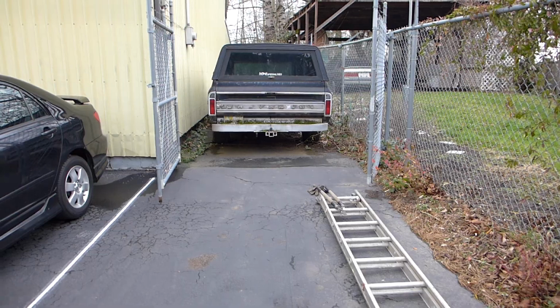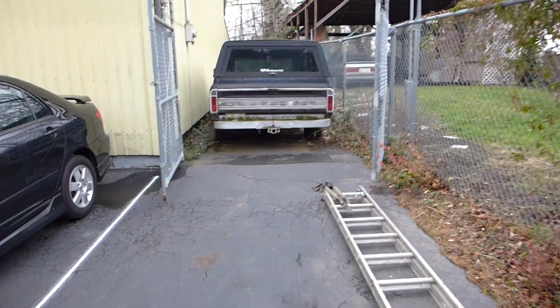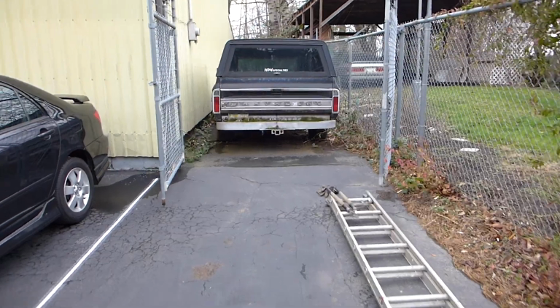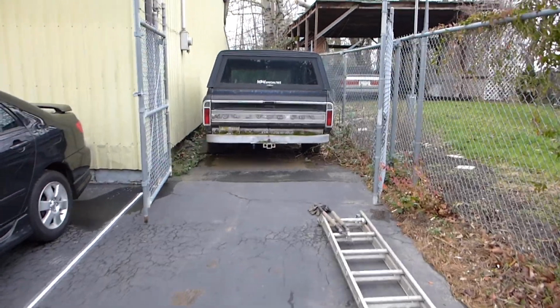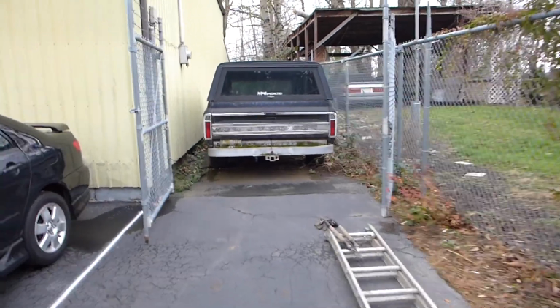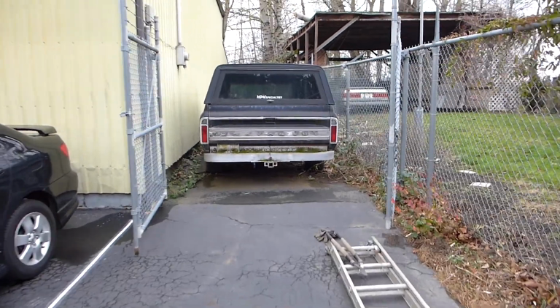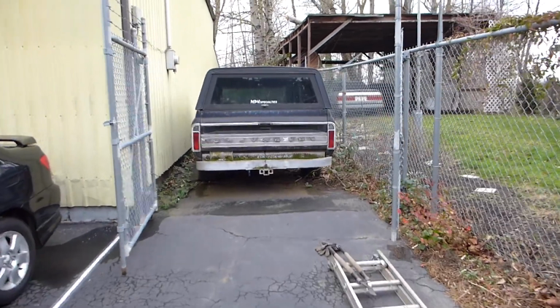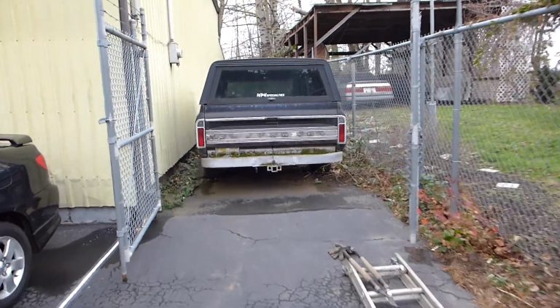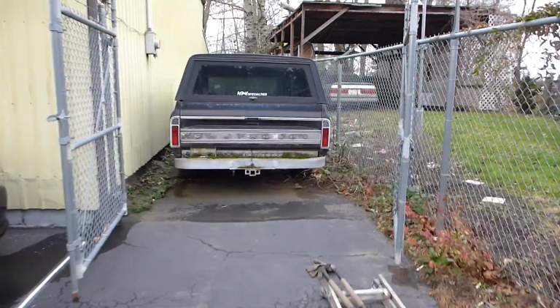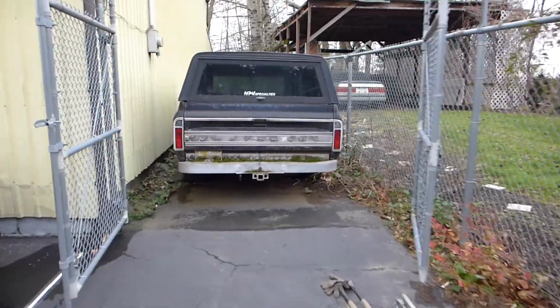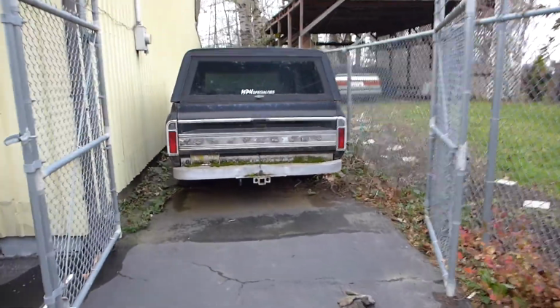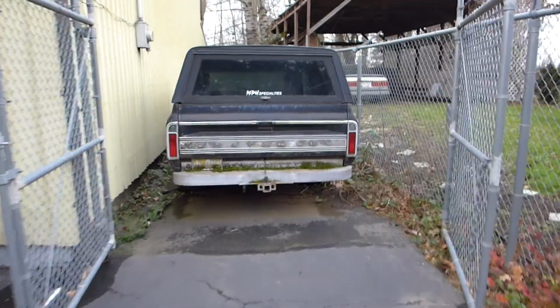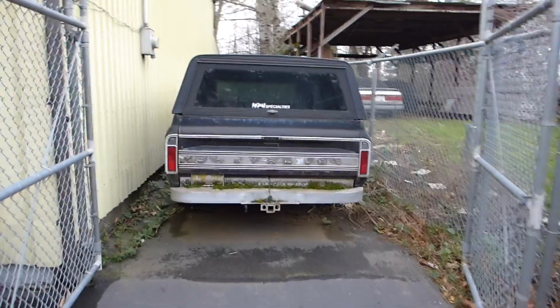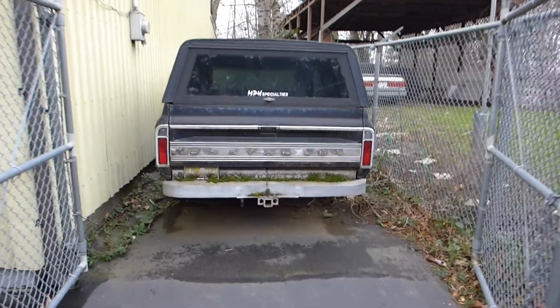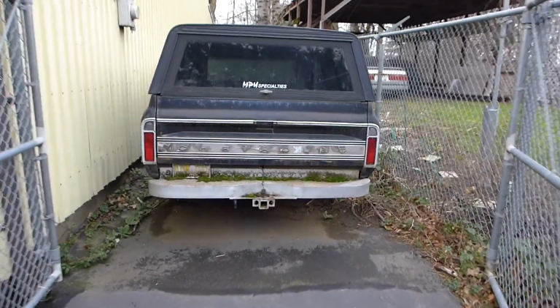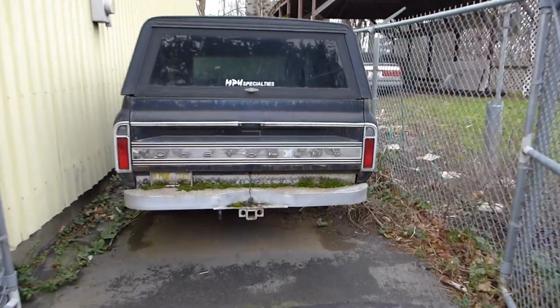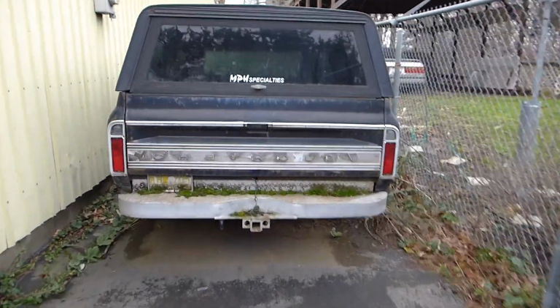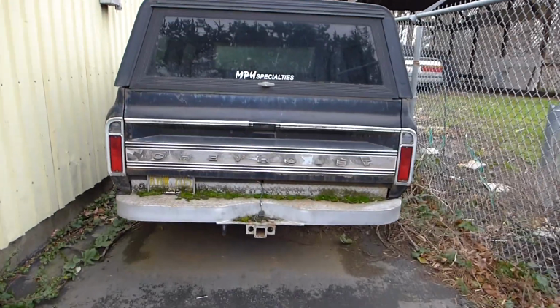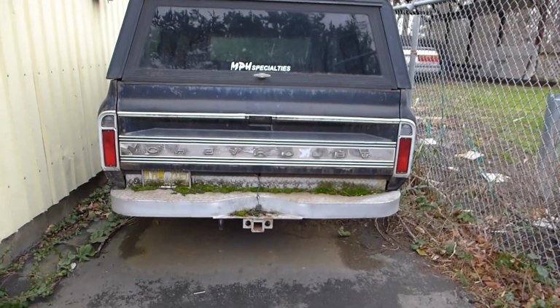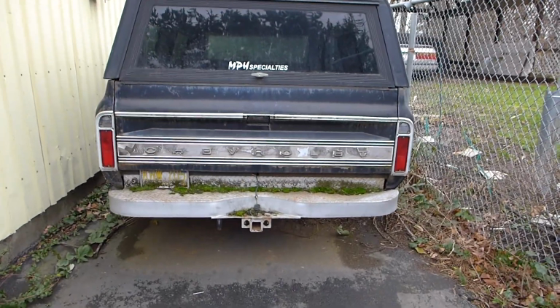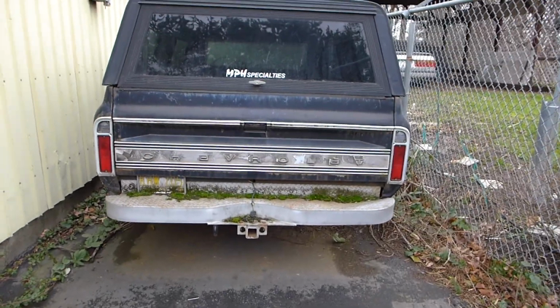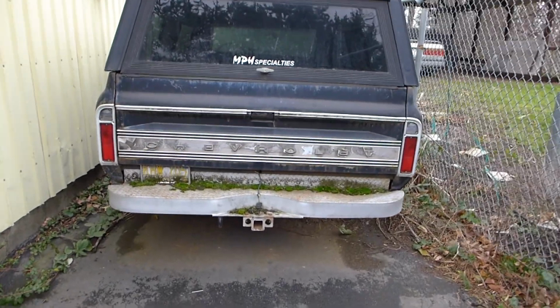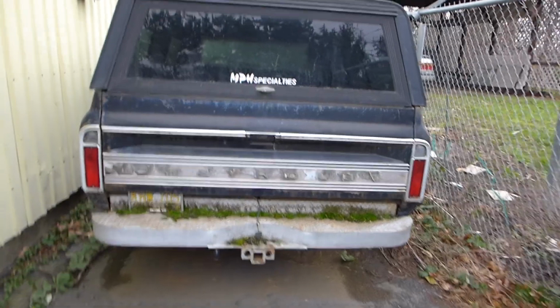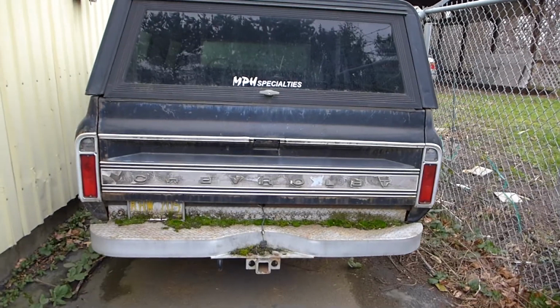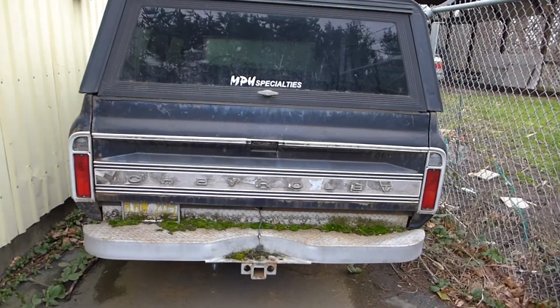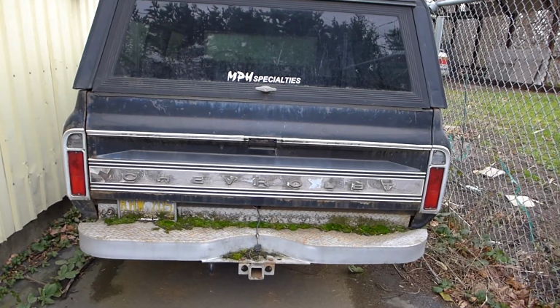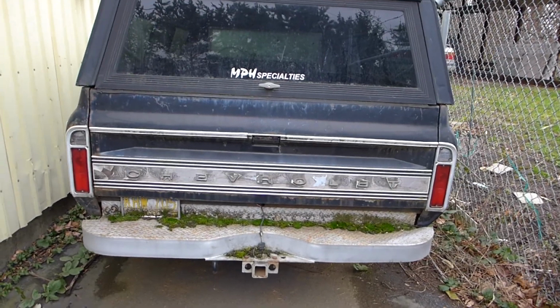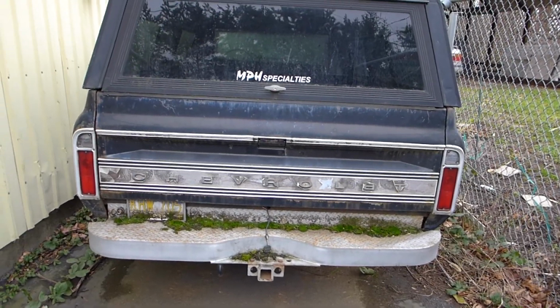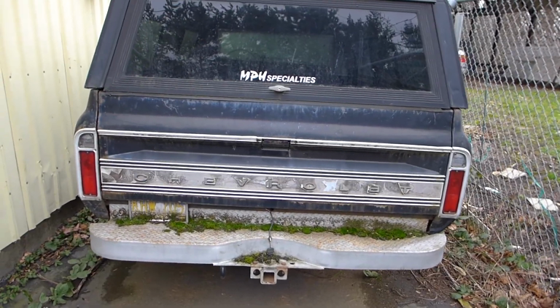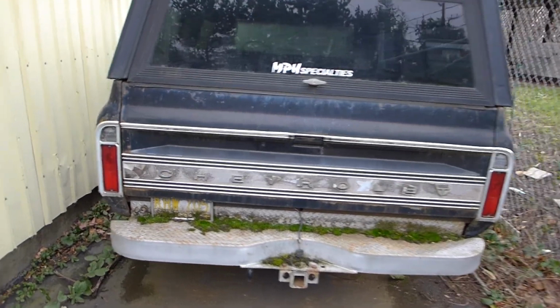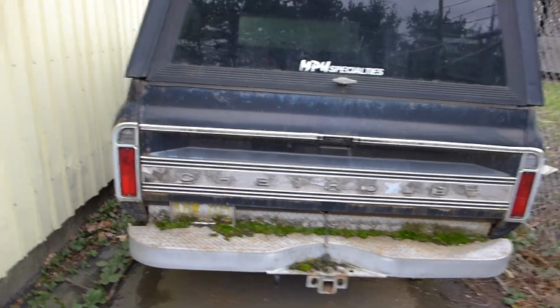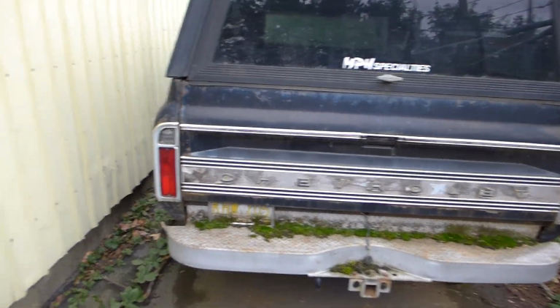All right, so we're out back behind the shop and I thought I'd do a little cleanup and assessment today. This is my old Cheyenne — it's a 1972 Chevy Cheyenne Super. I've had it for many years.